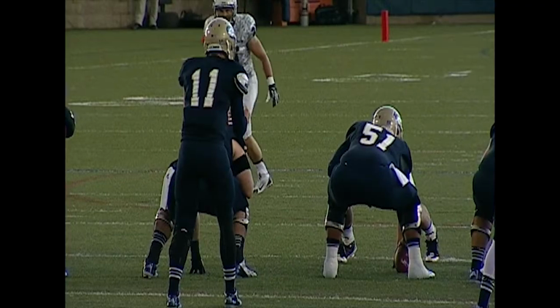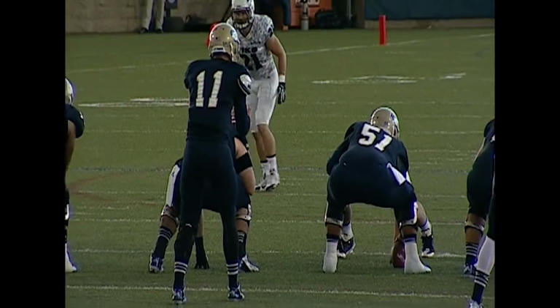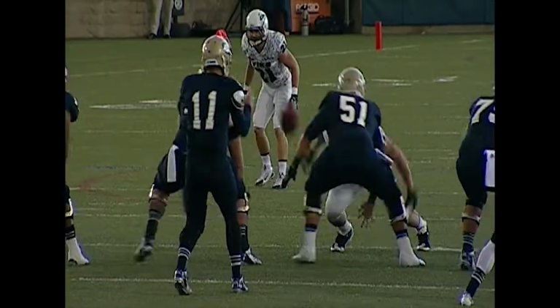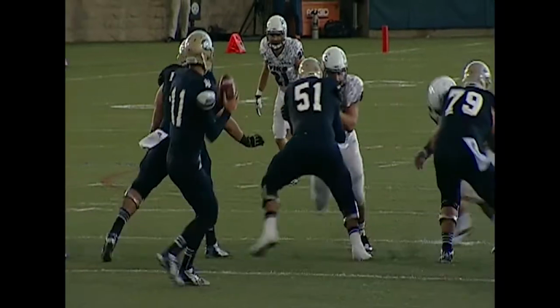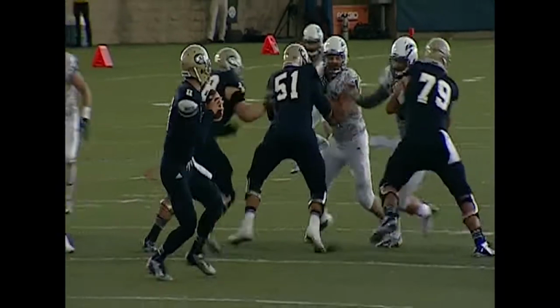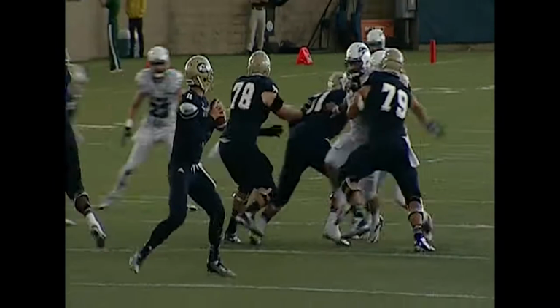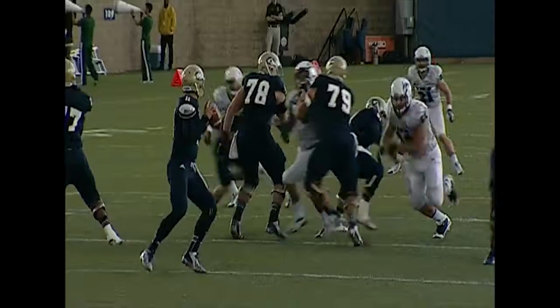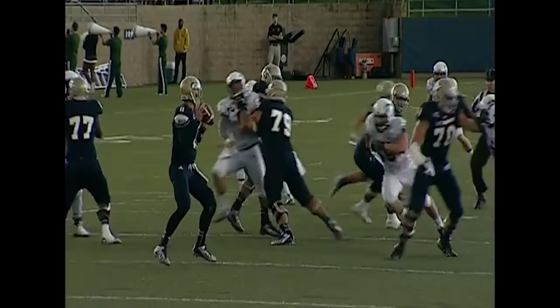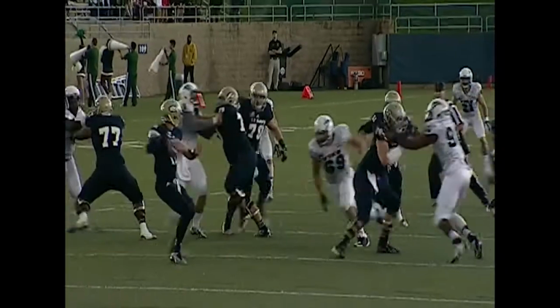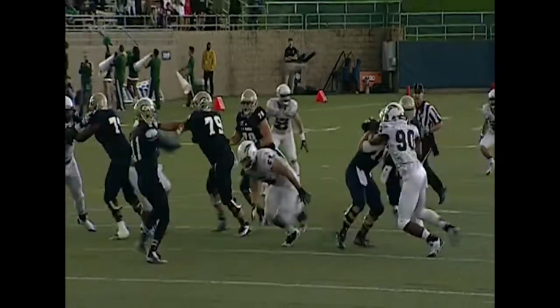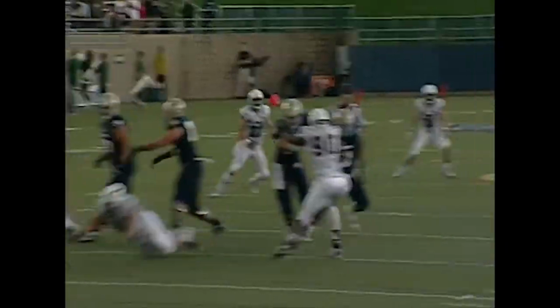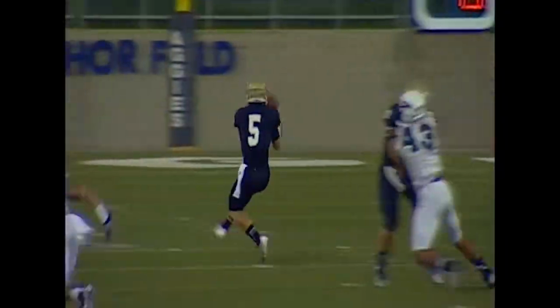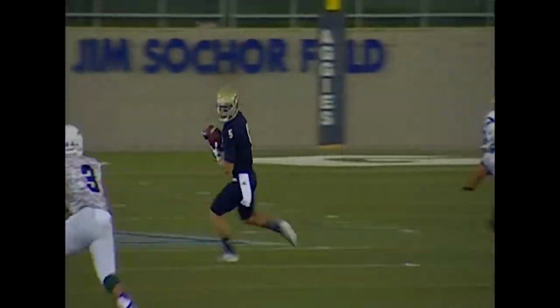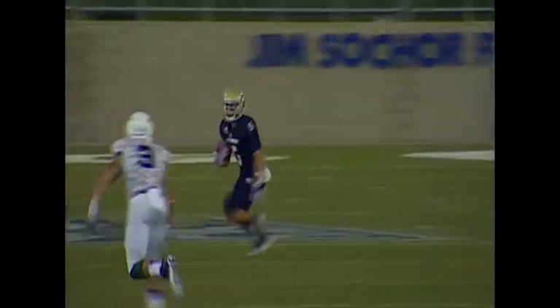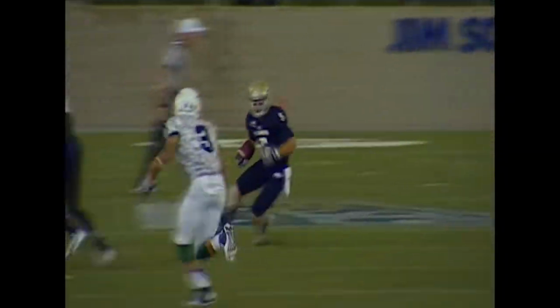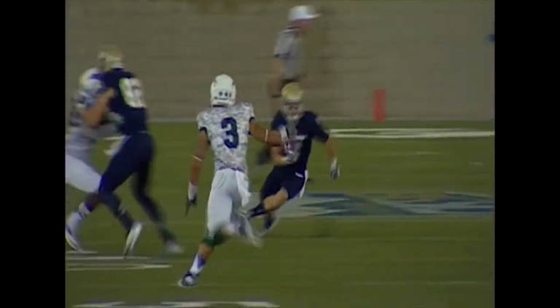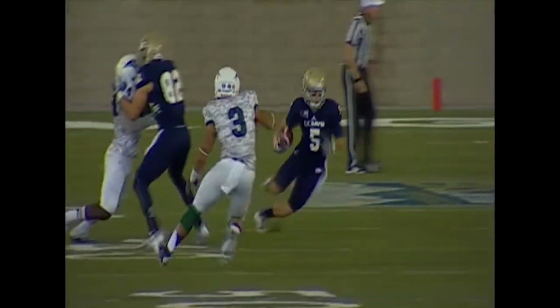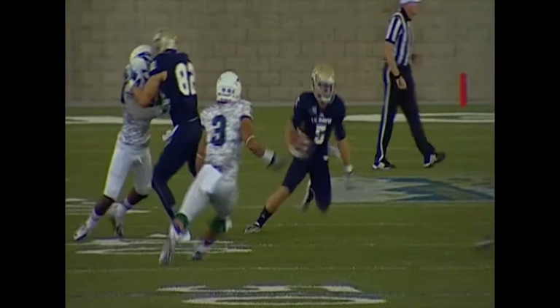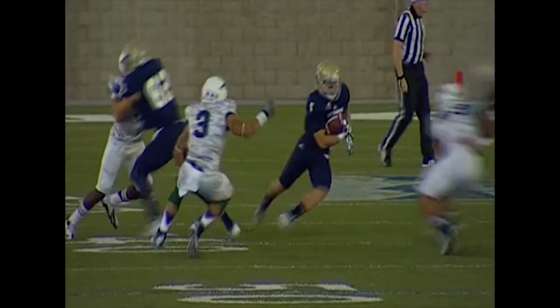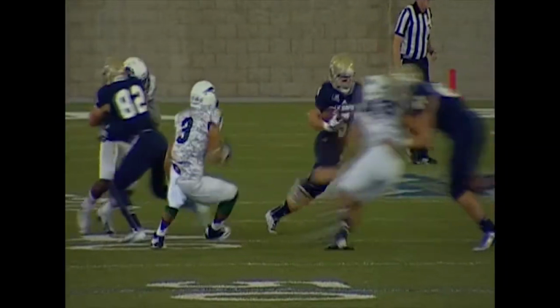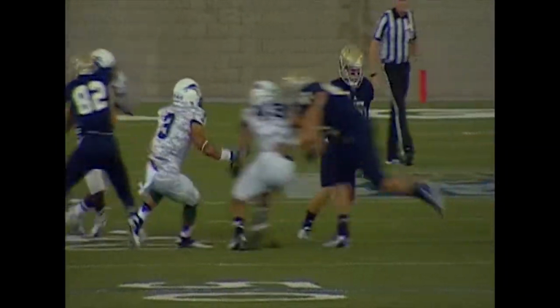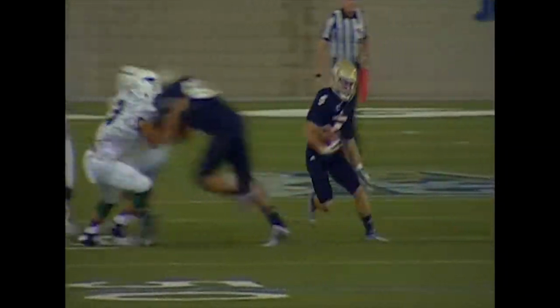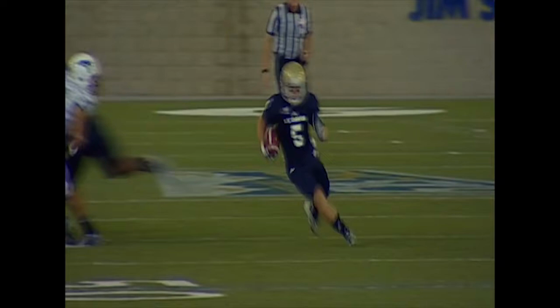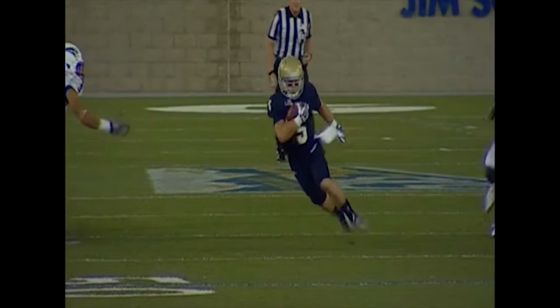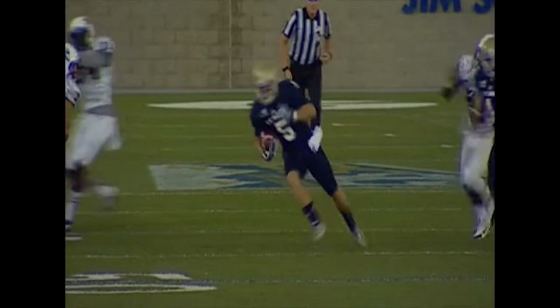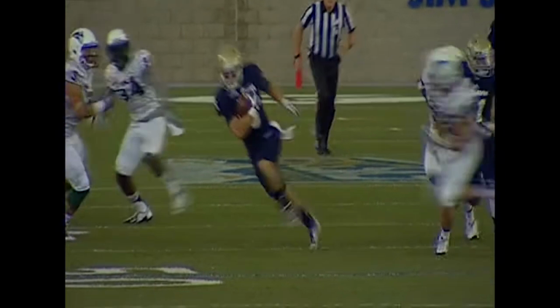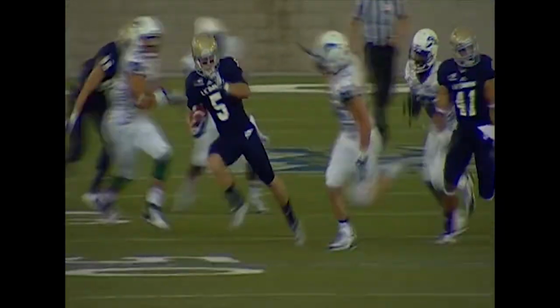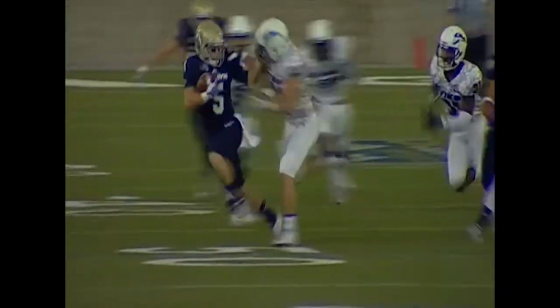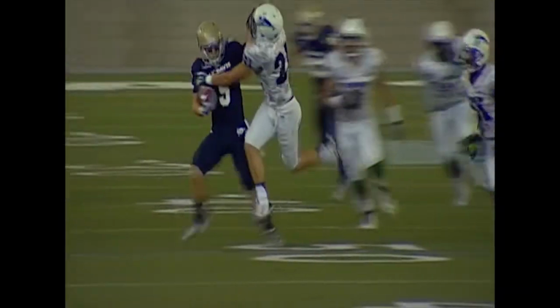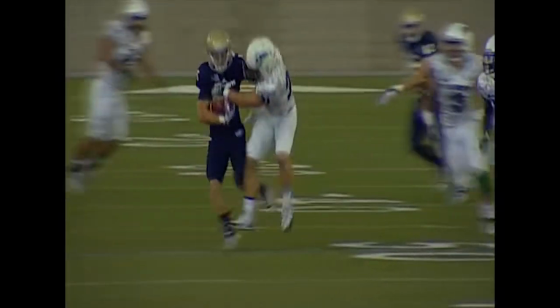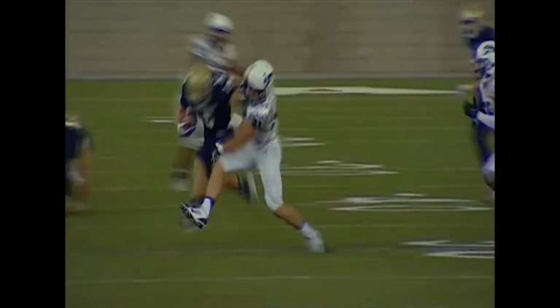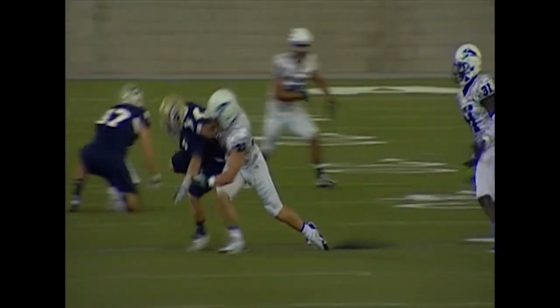A nice little crossing pattern that time, connection to Tommy Hemmingson. It's got a couple of great blocks springing Tommy Hemmingson, who cuts to the outside of the field.